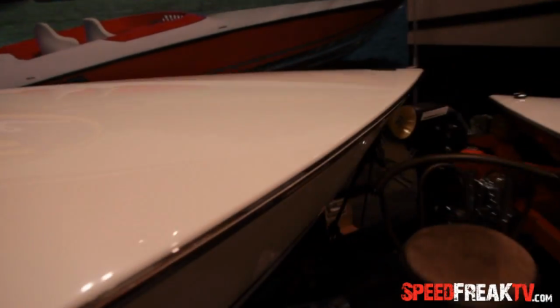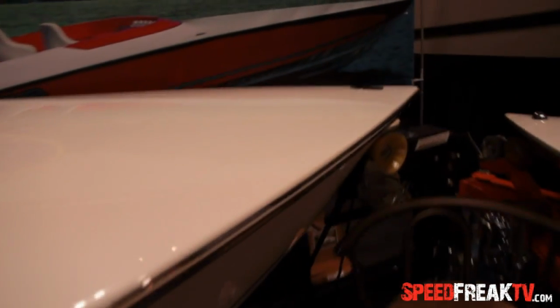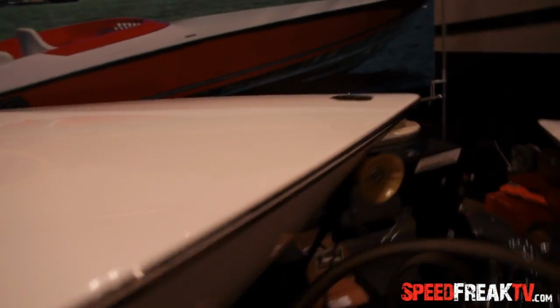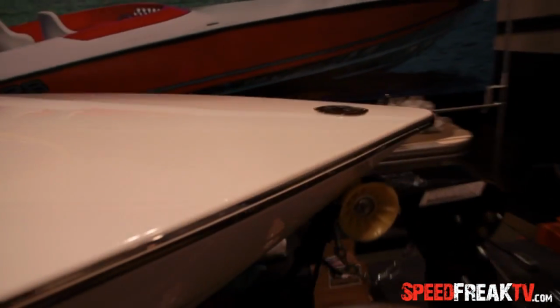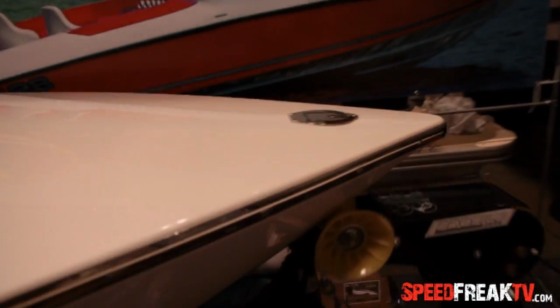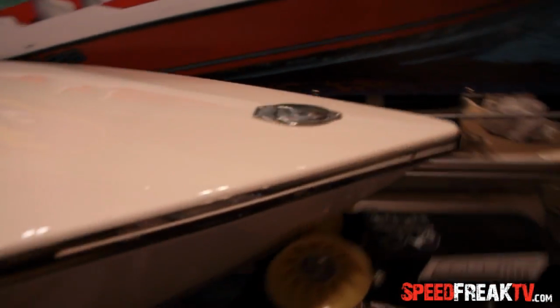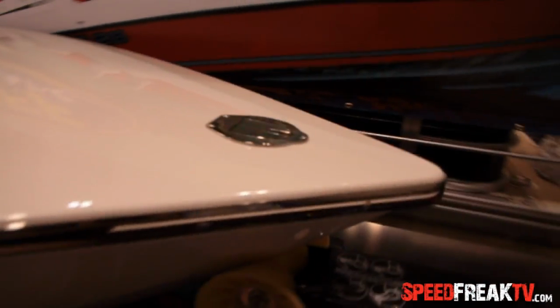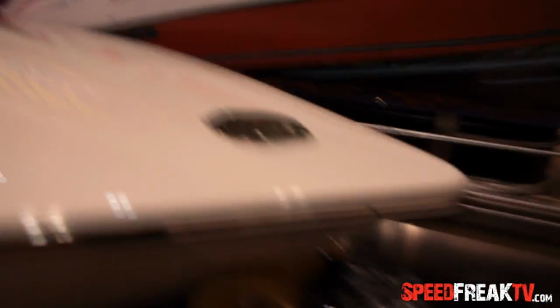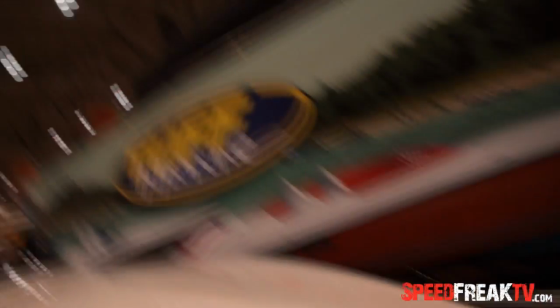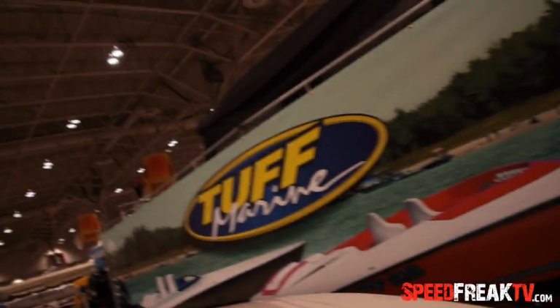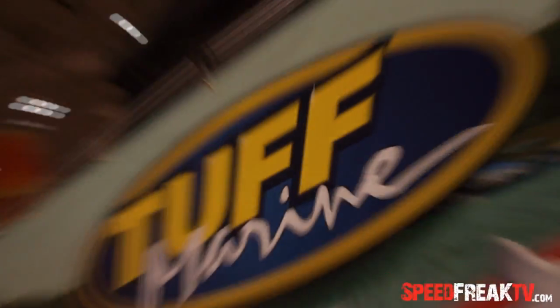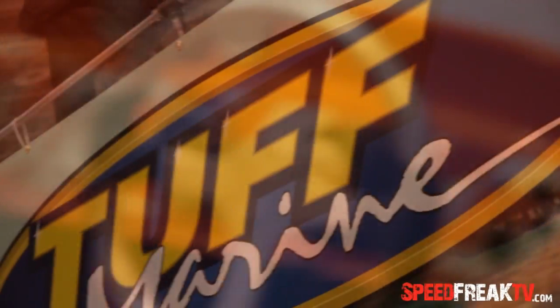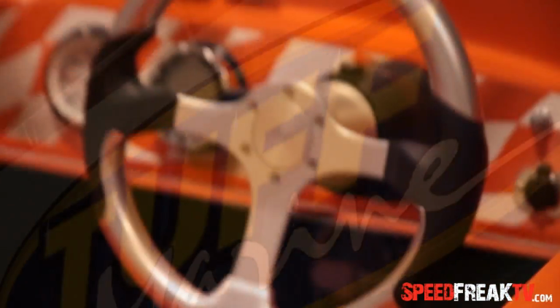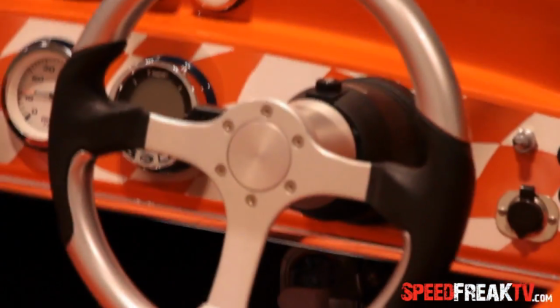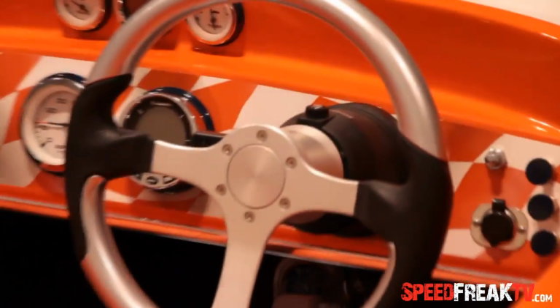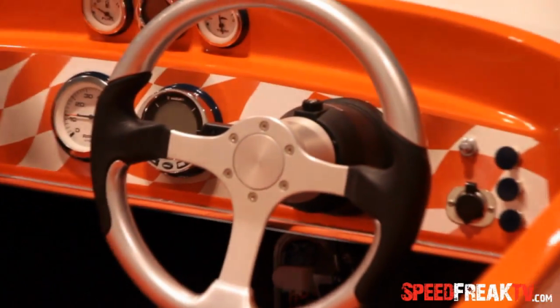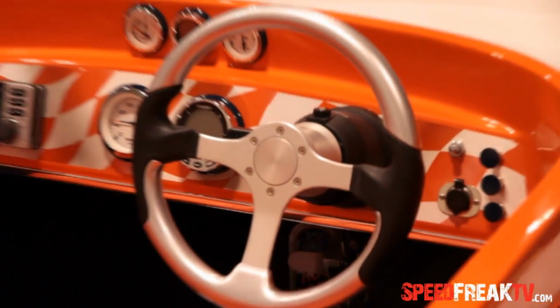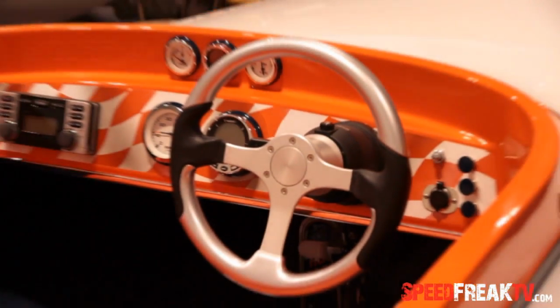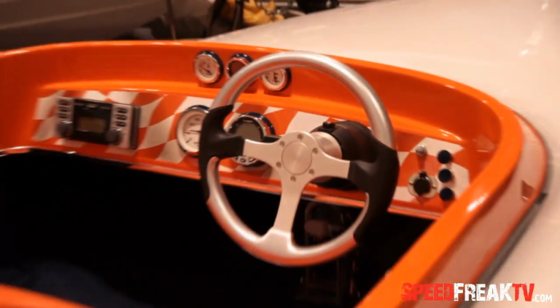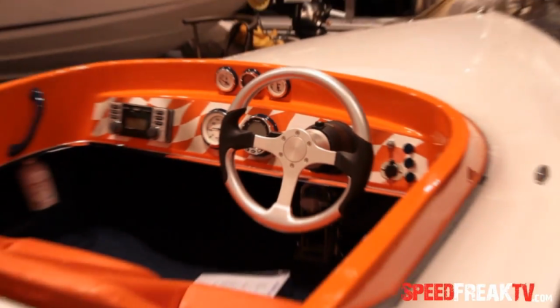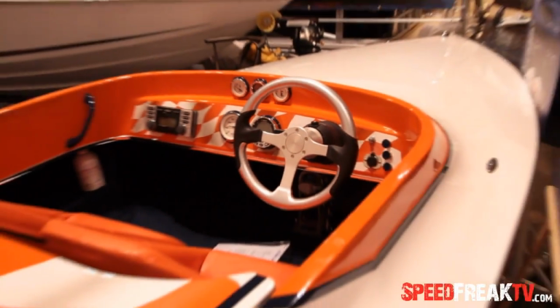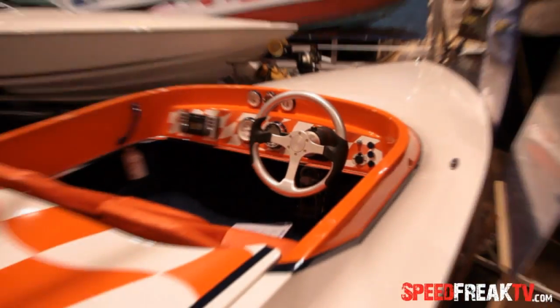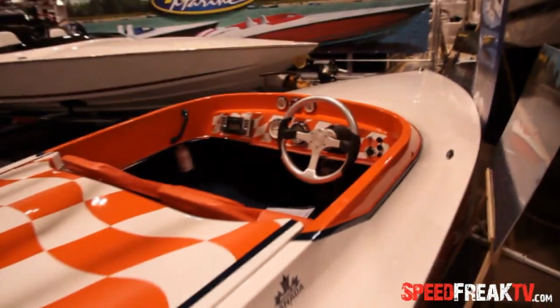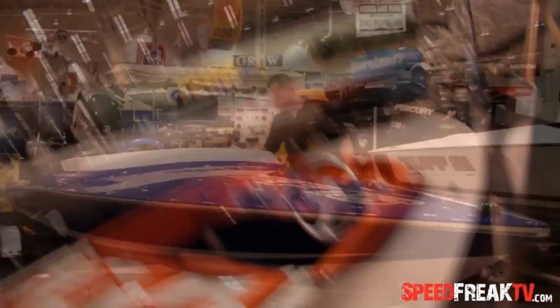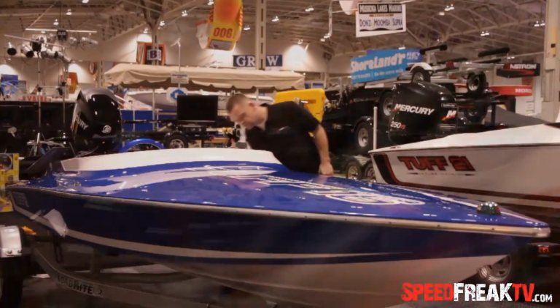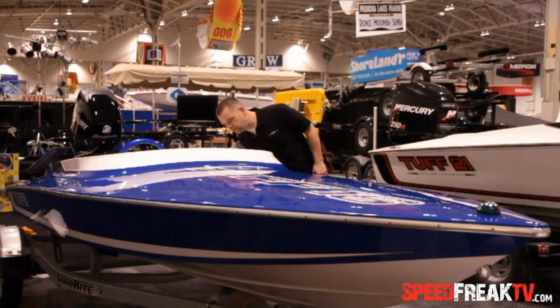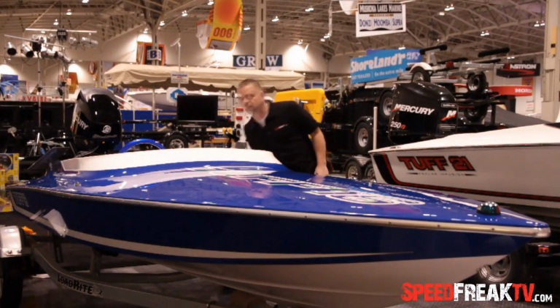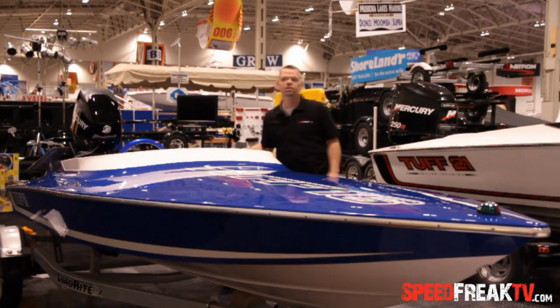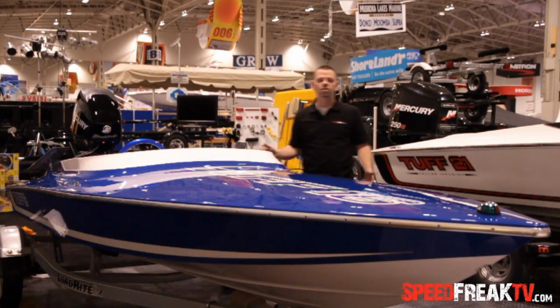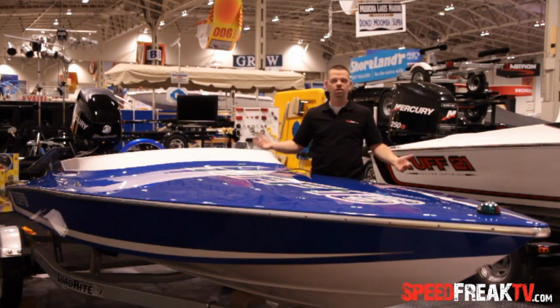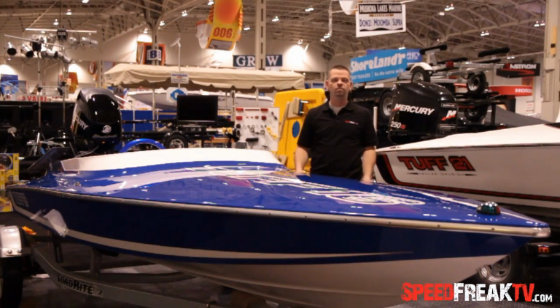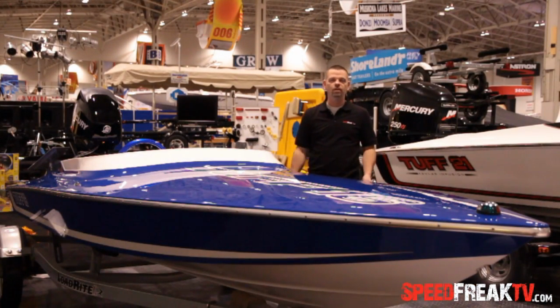These boats are beautiful. The fiberglass is perfect and beautiful, the paint is outstanding, the leather appointments inside are phenomenal, and the steering wheel is to die for. The only thing this thing's missing is a radio, but I'm certain if you wanted one you could get Mark to put one in.